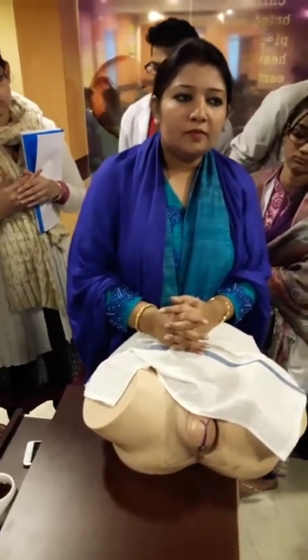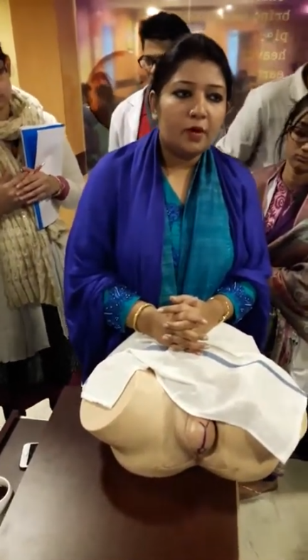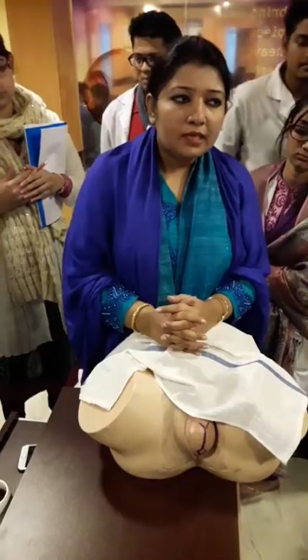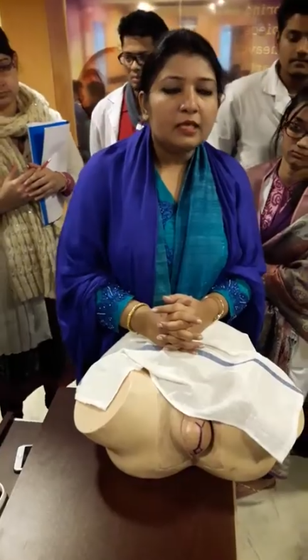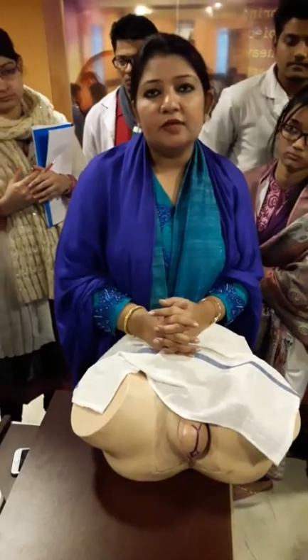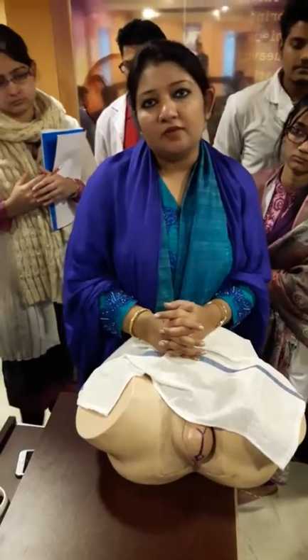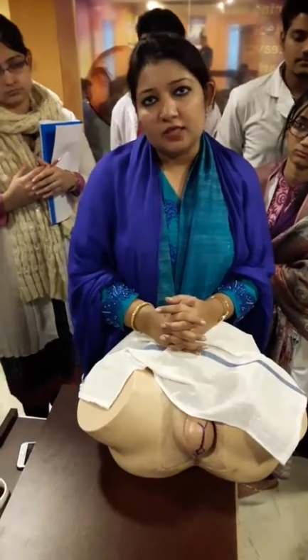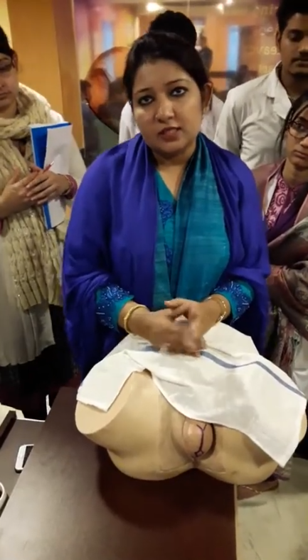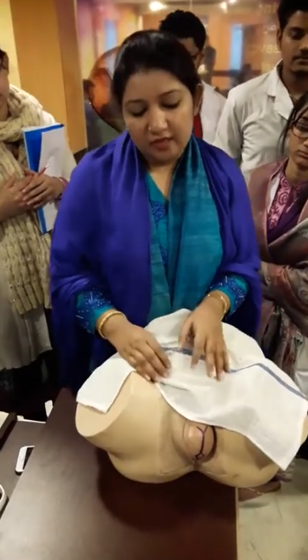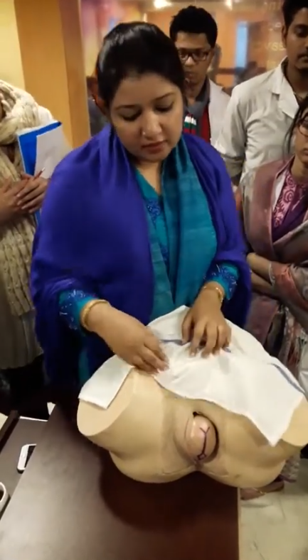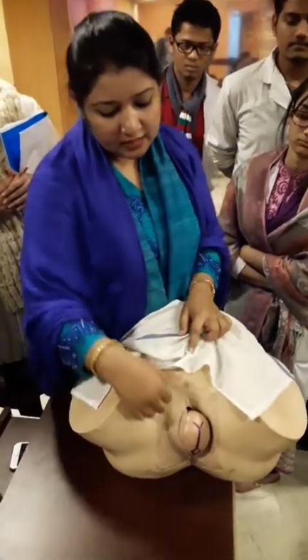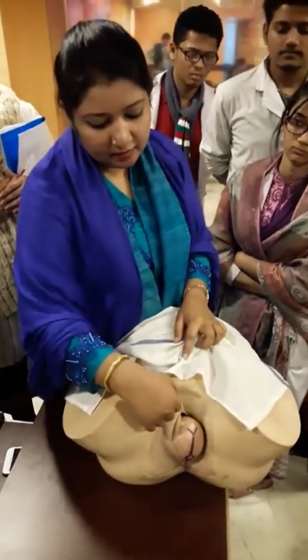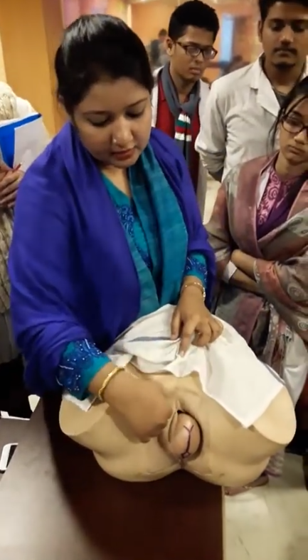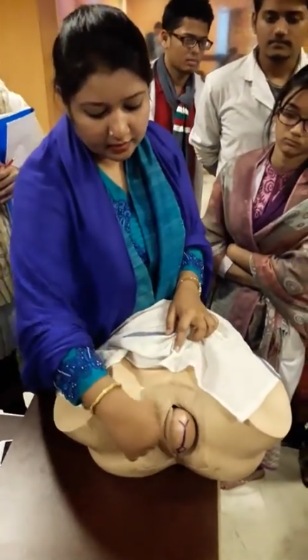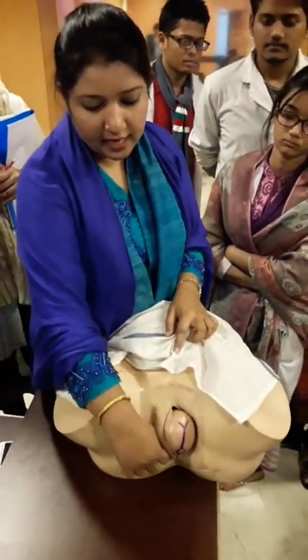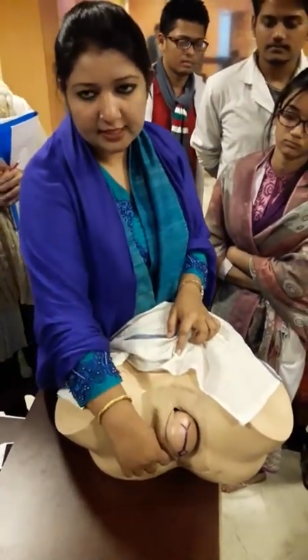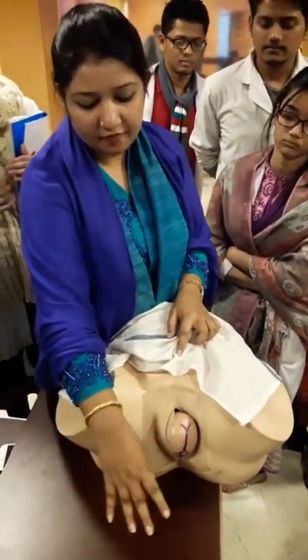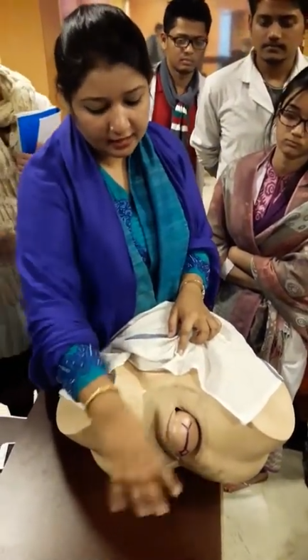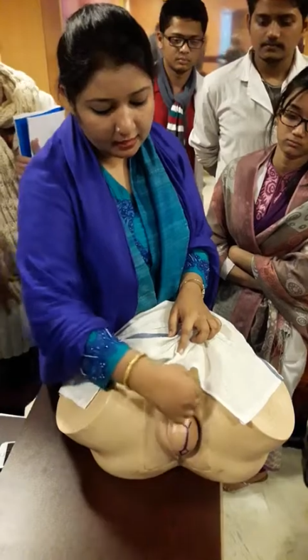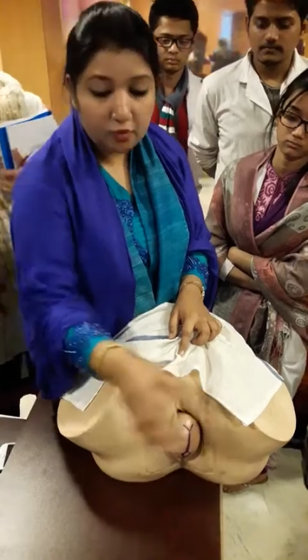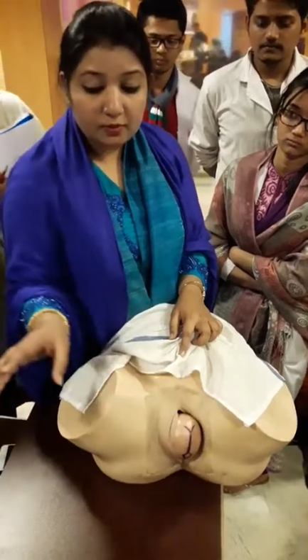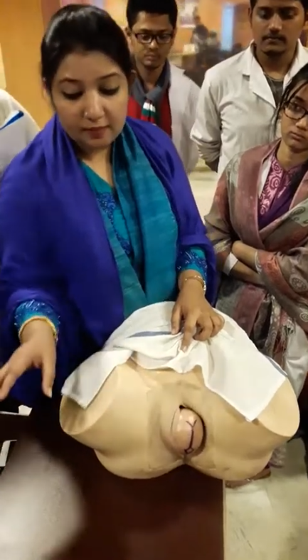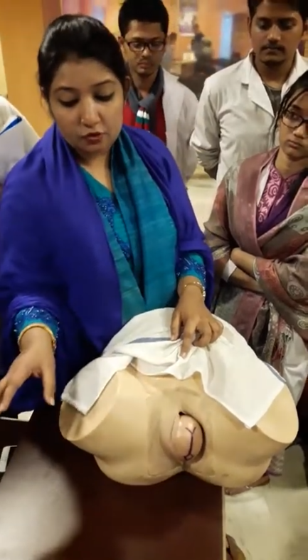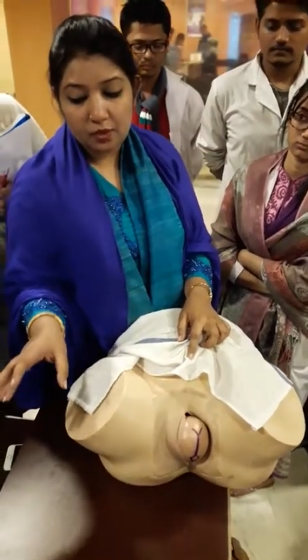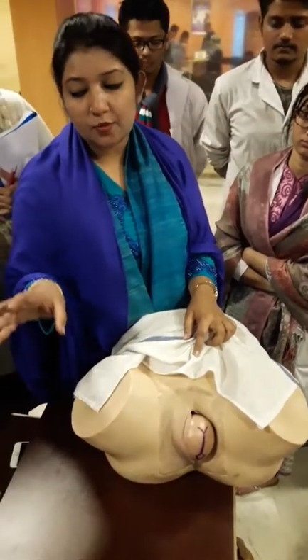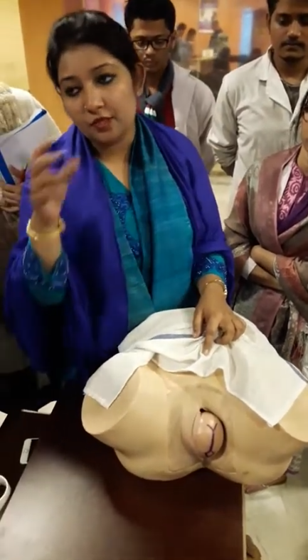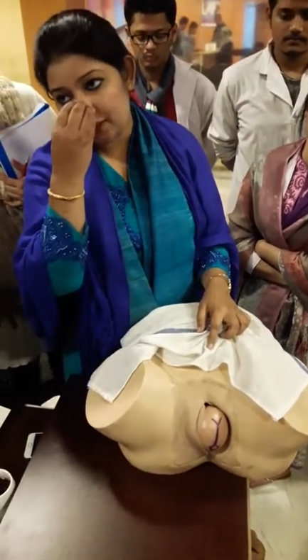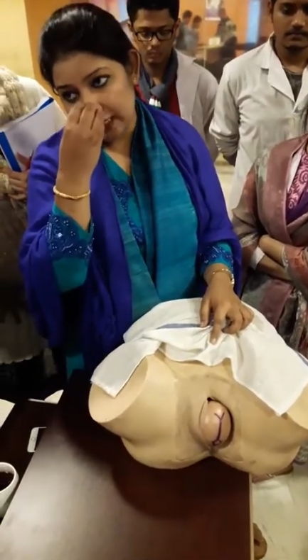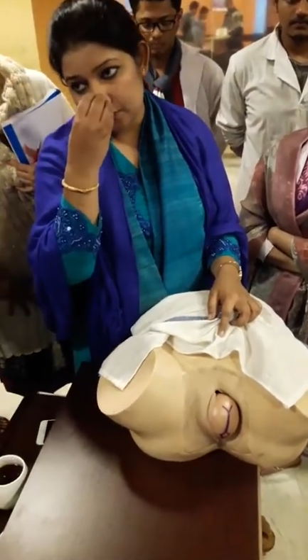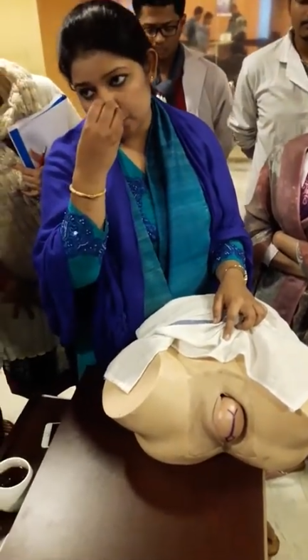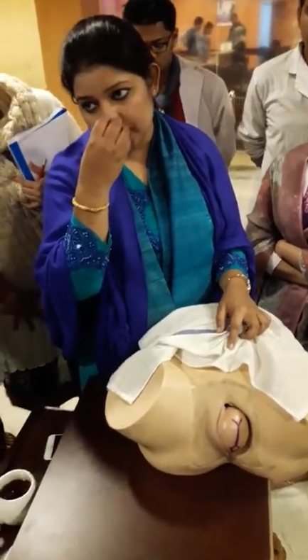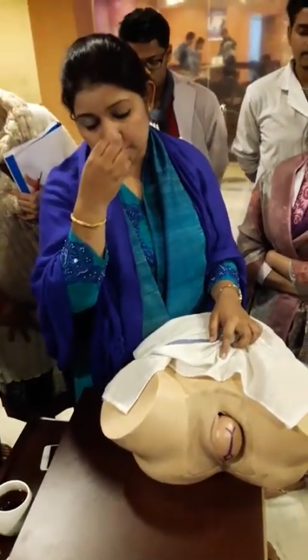I will properly give the vulval wash. The vulval wash is given using a cotton ball. I will respond to the patient and confirm the position is okay.